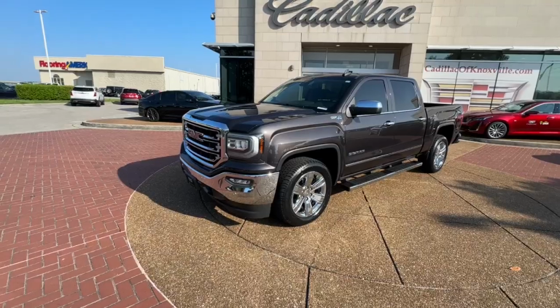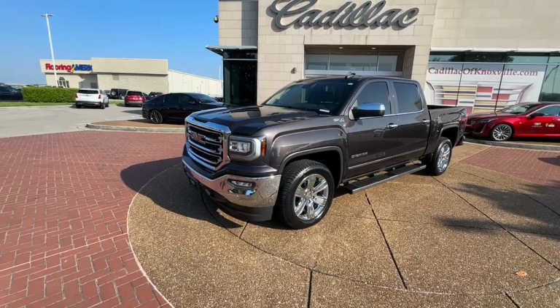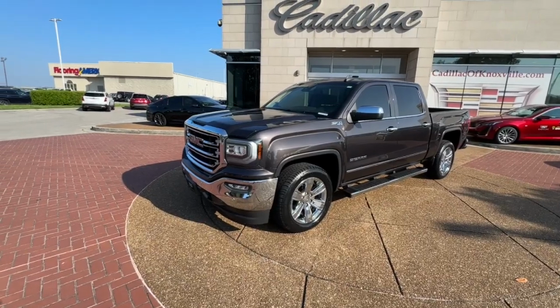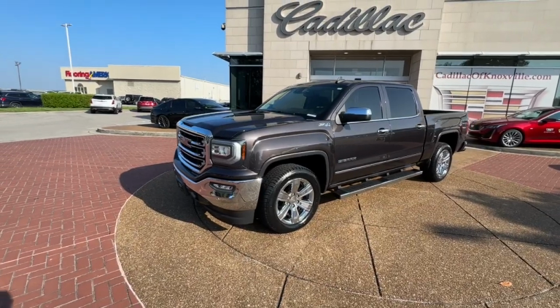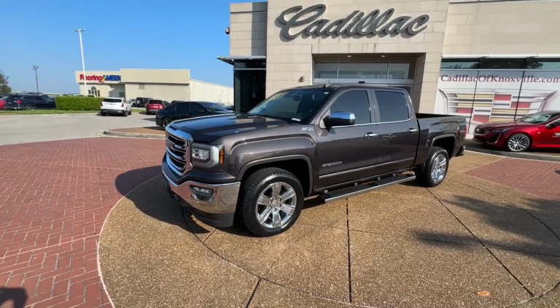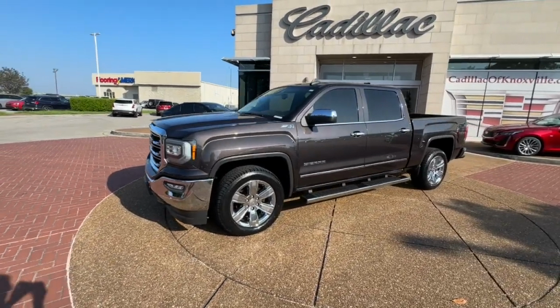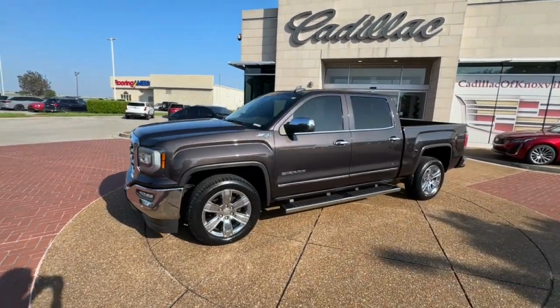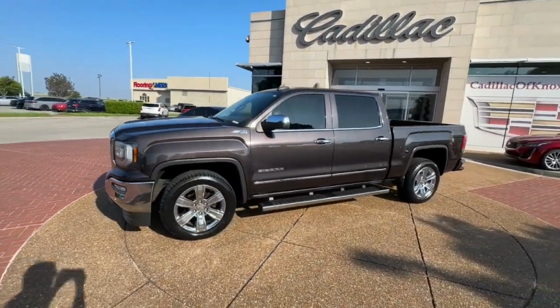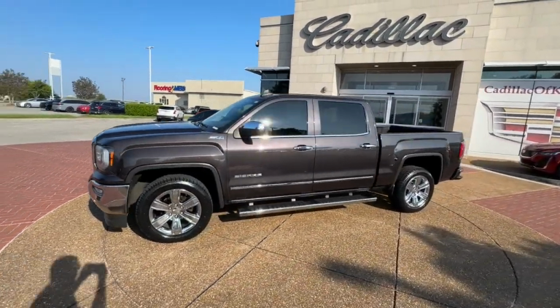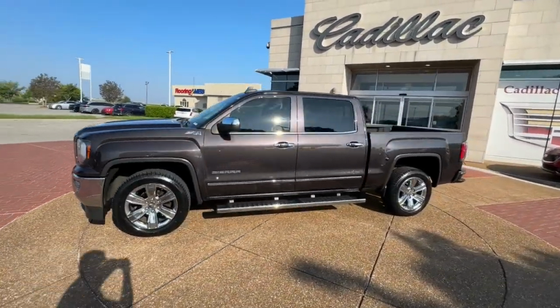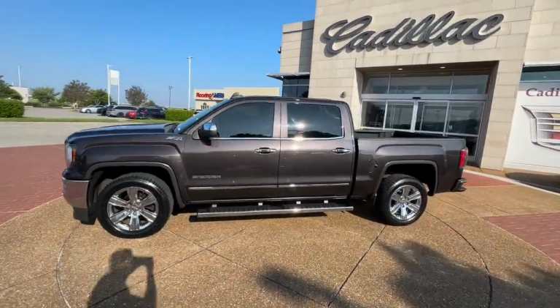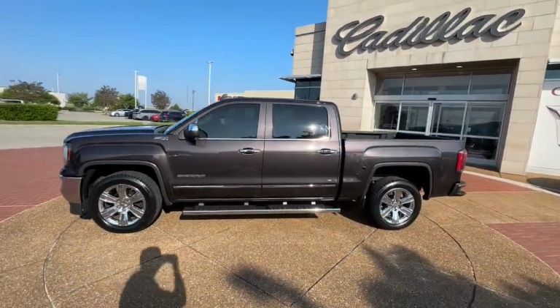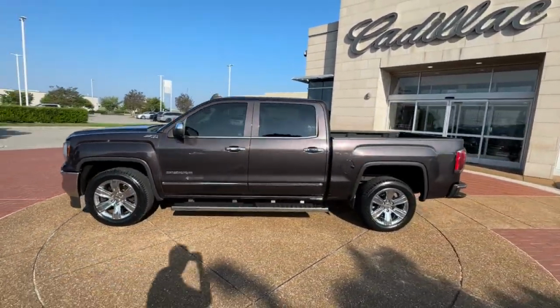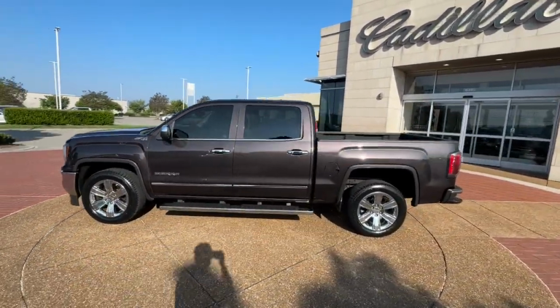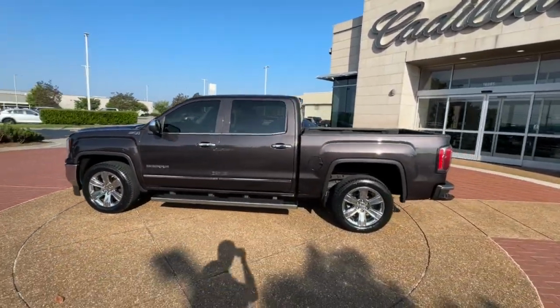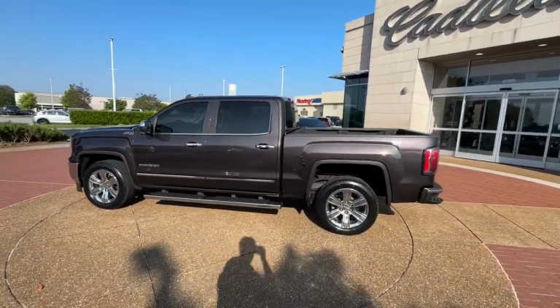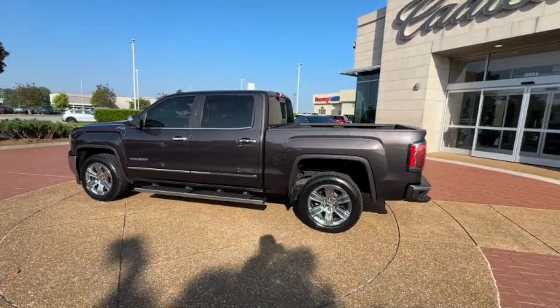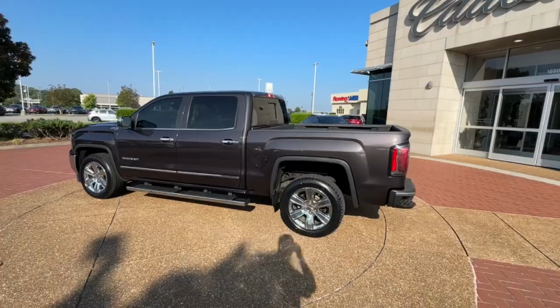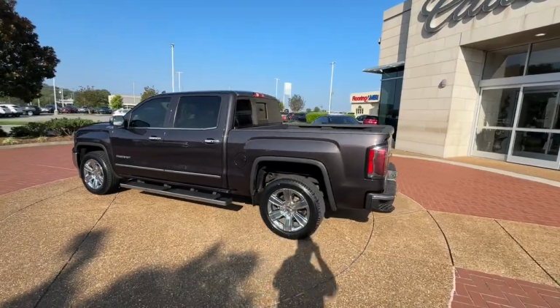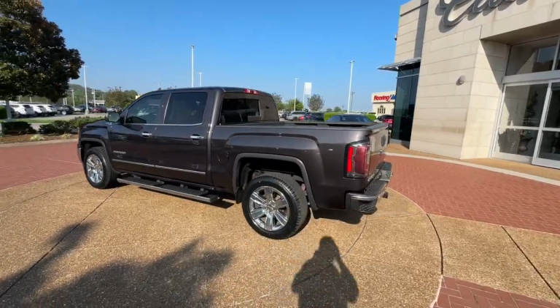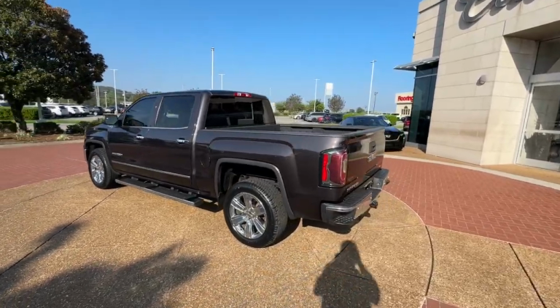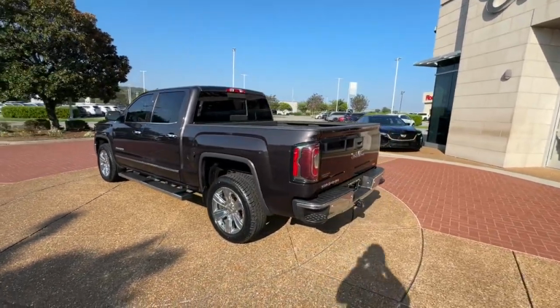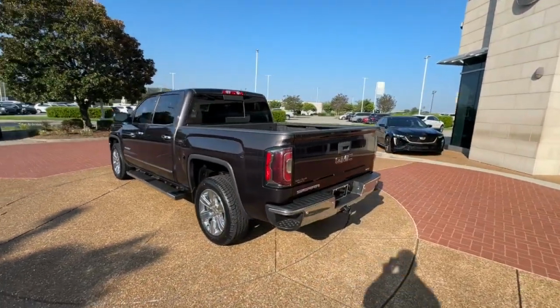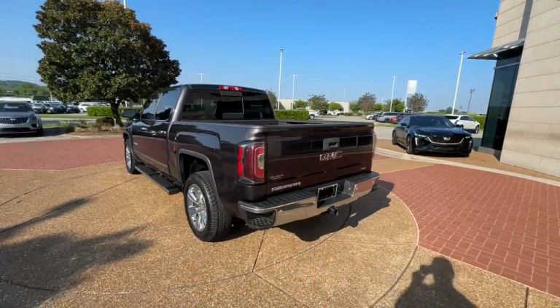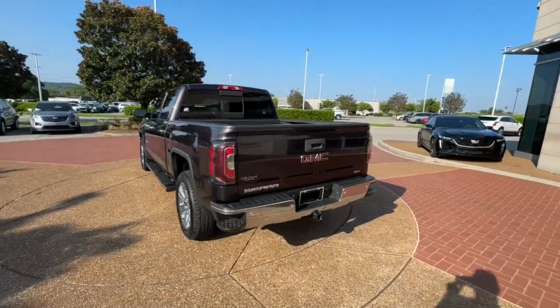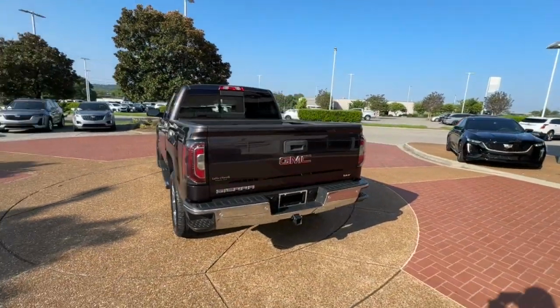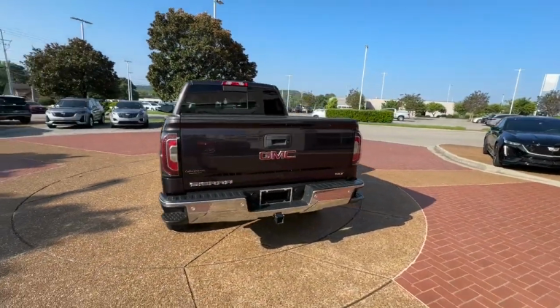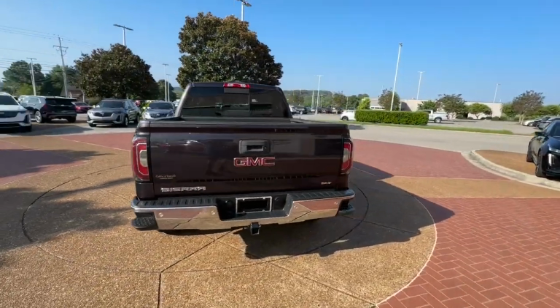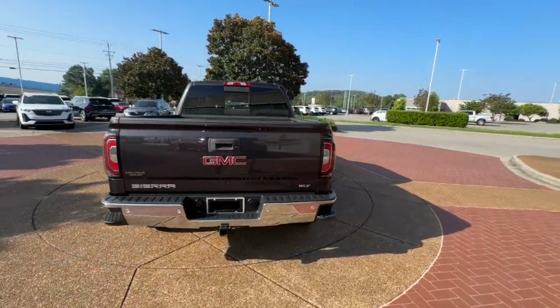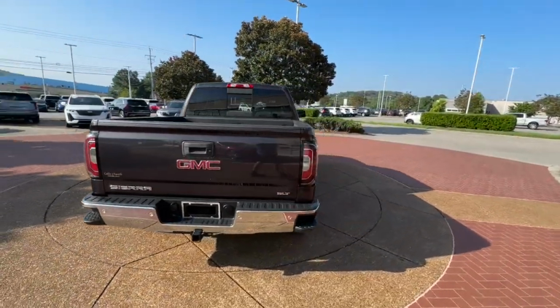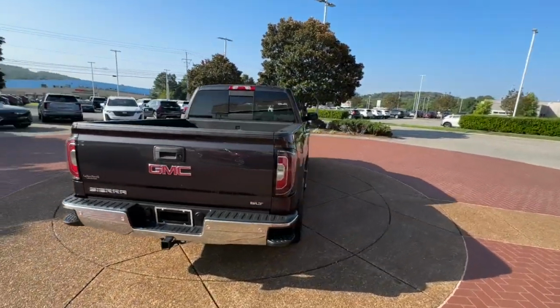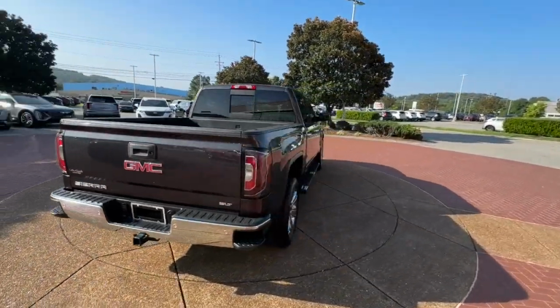Get into the 2016 GMC Sierra. With less than 150,000 miles on the odometer, this vehicle stands out from the rest.